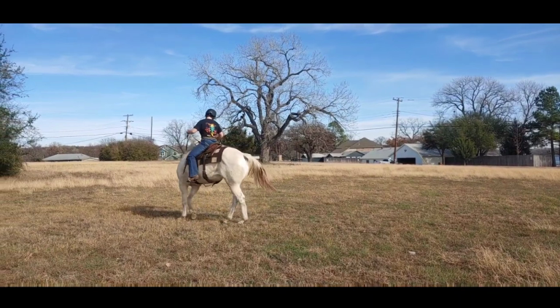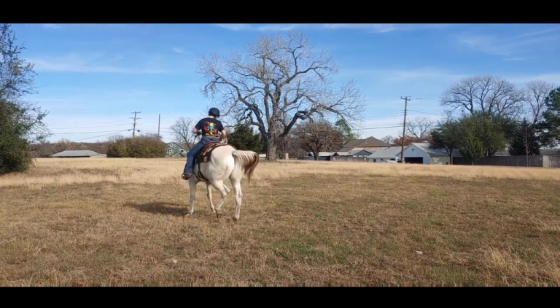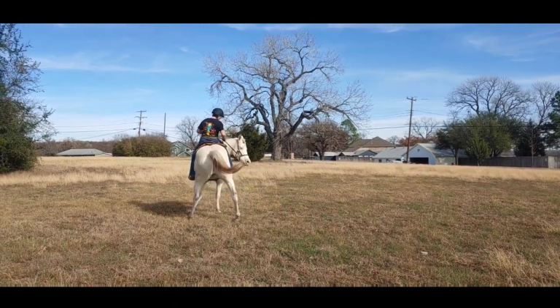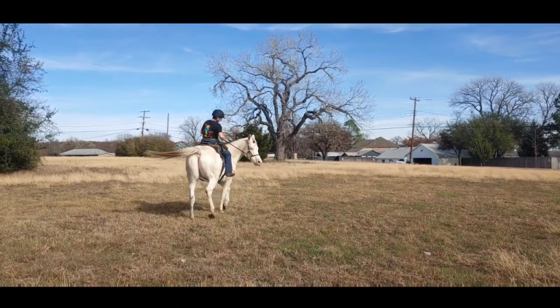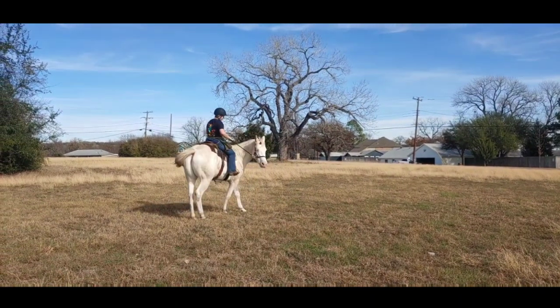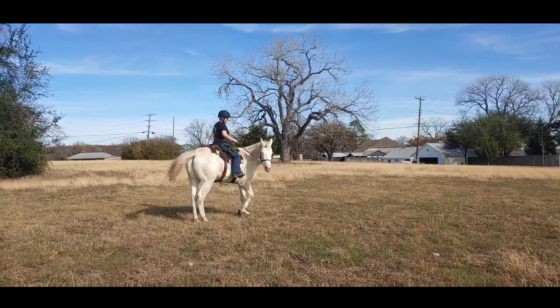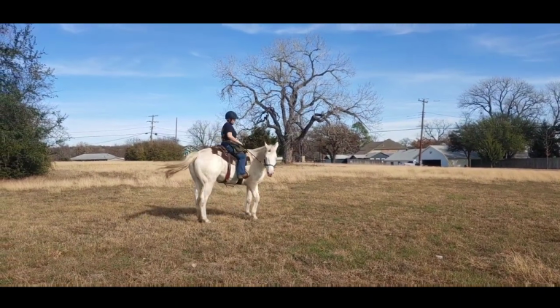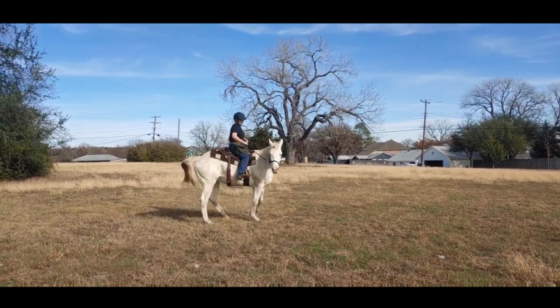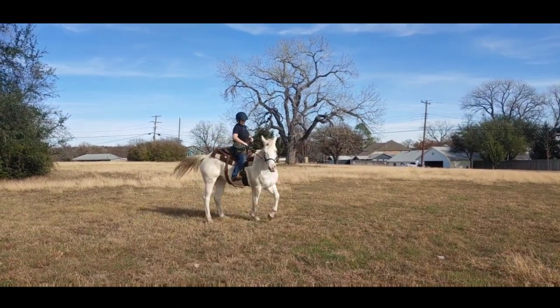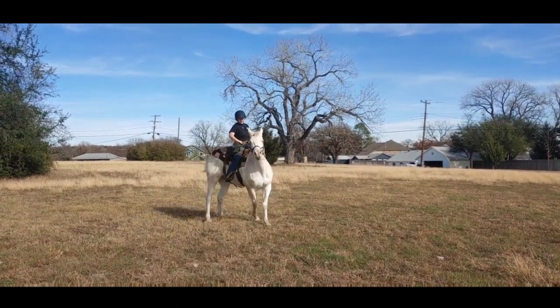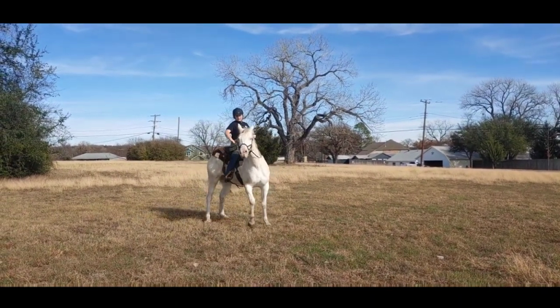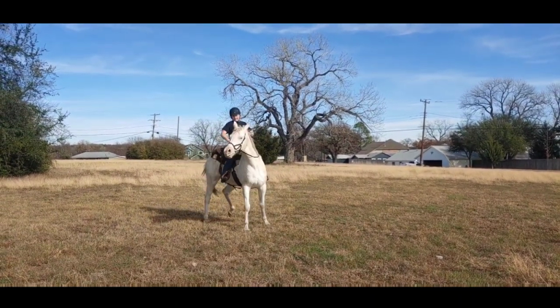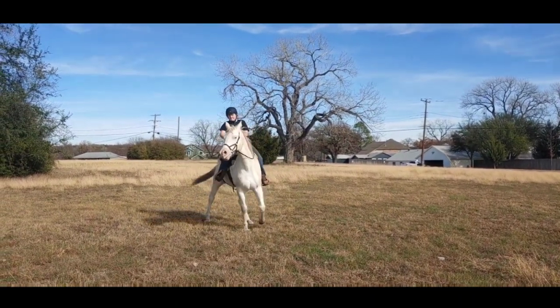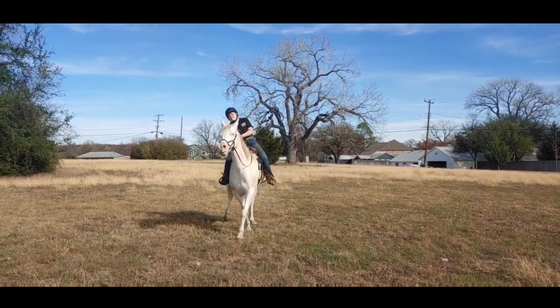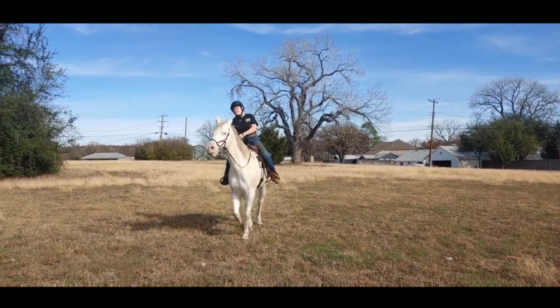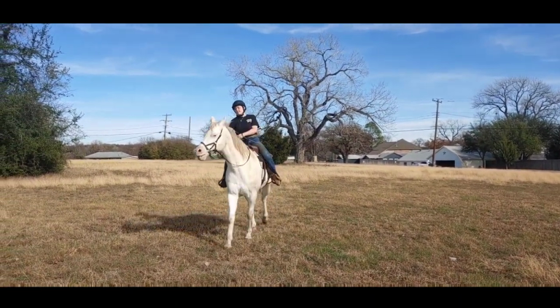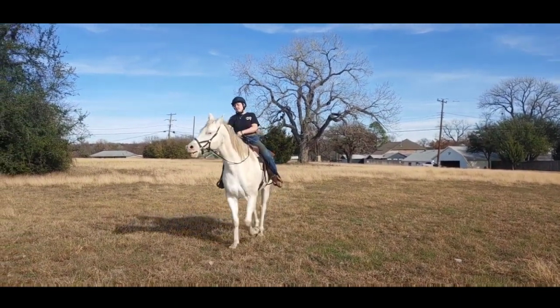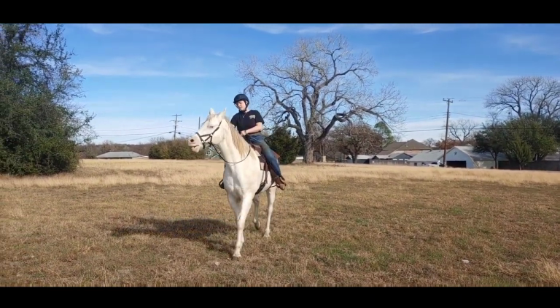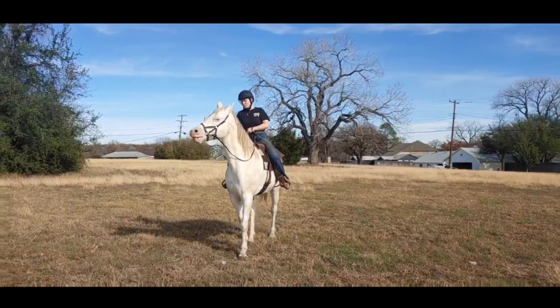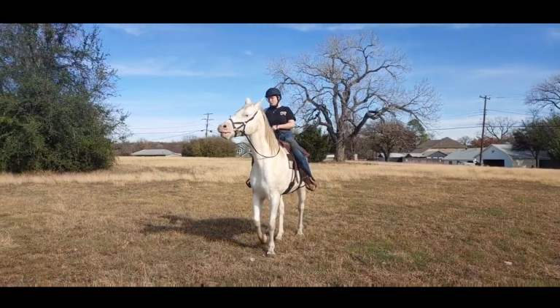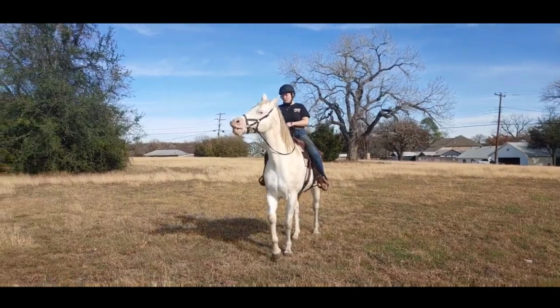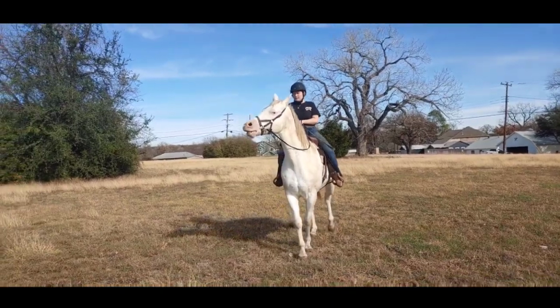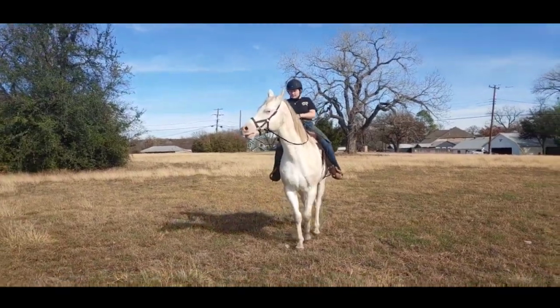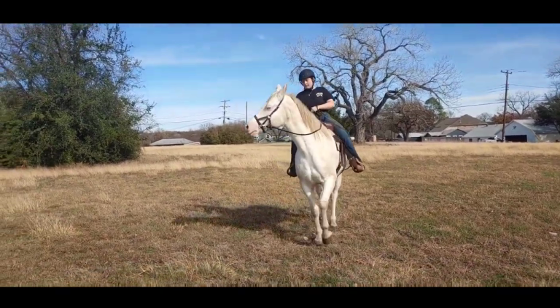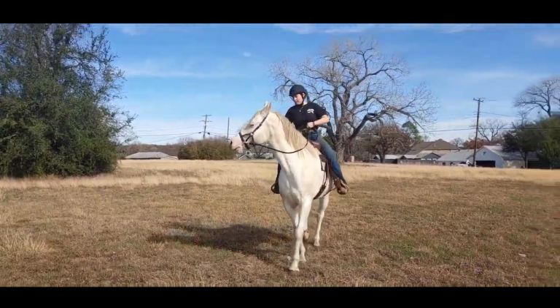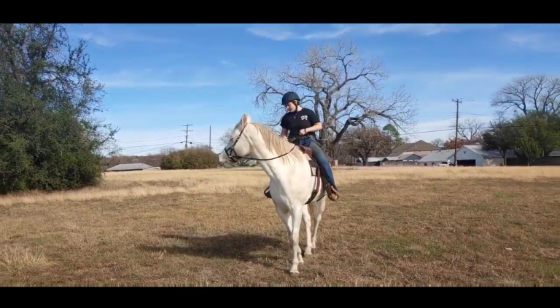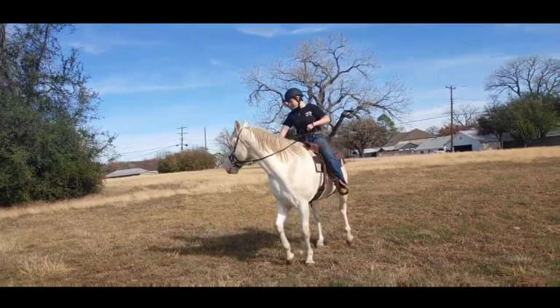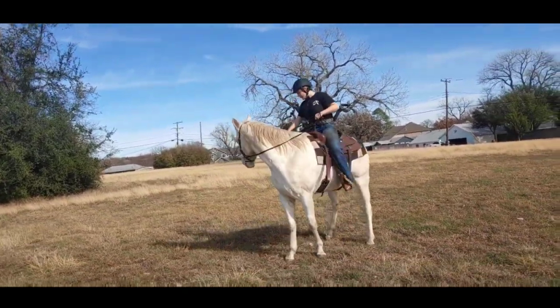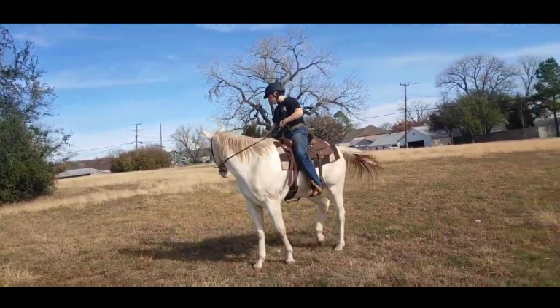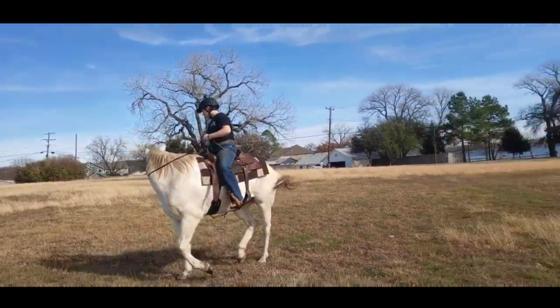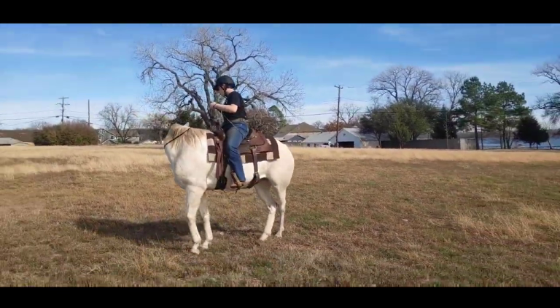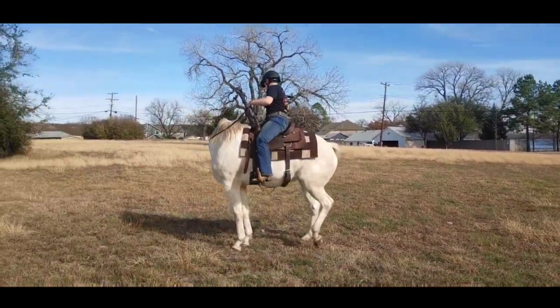Spiral down to a one-rein stop. Make him stop — say whoa. Don't let him pull out of it. There you go, don't let him pull out of it.